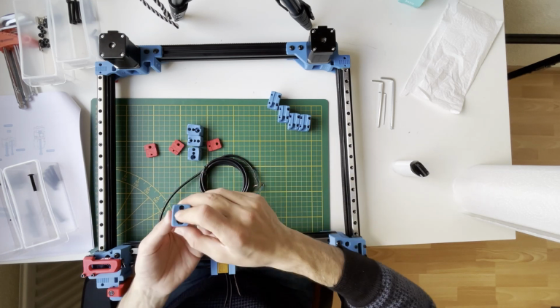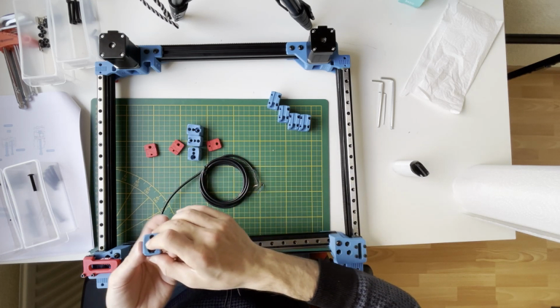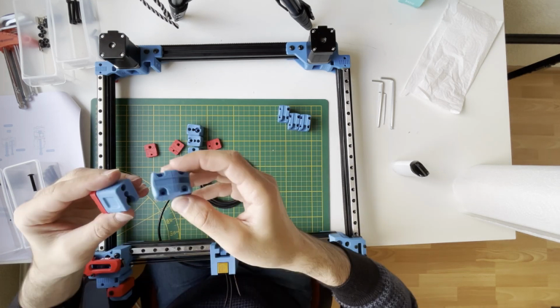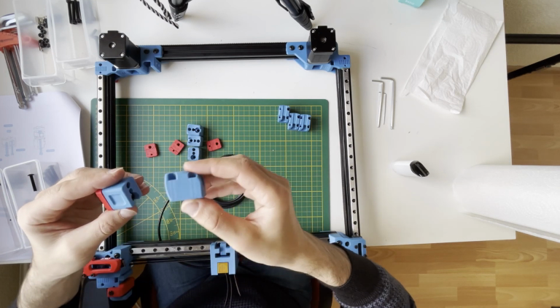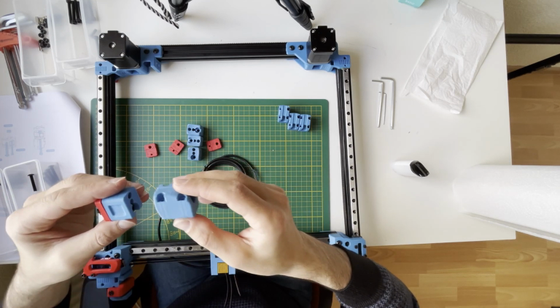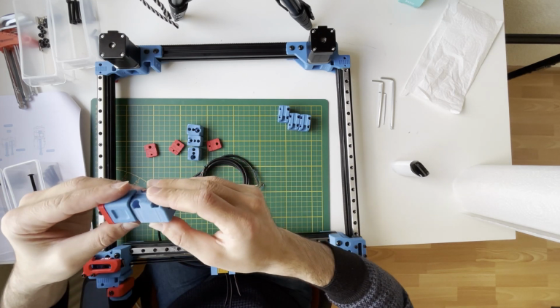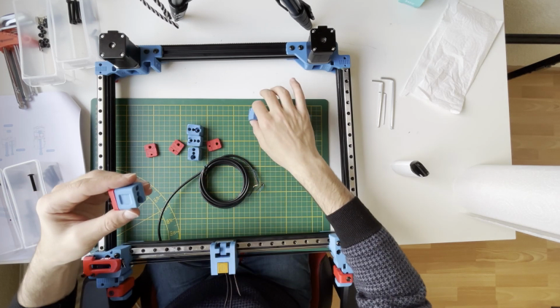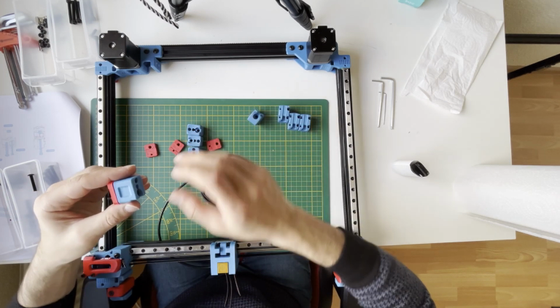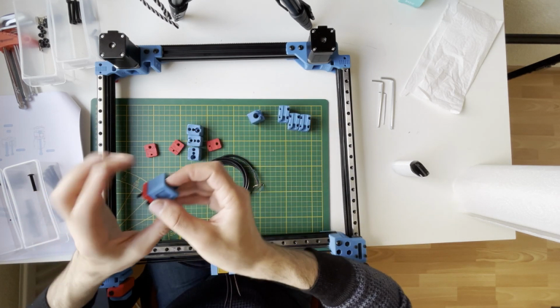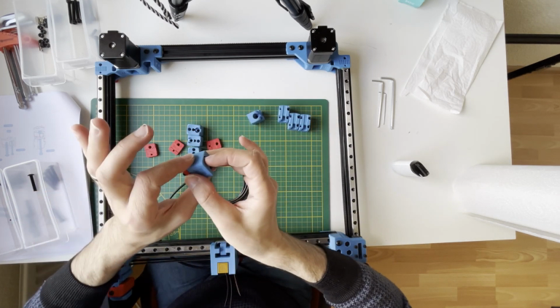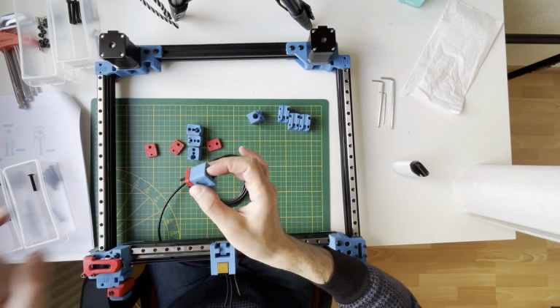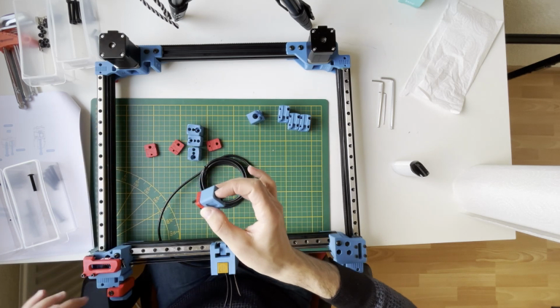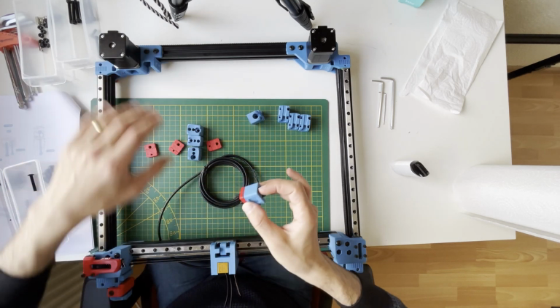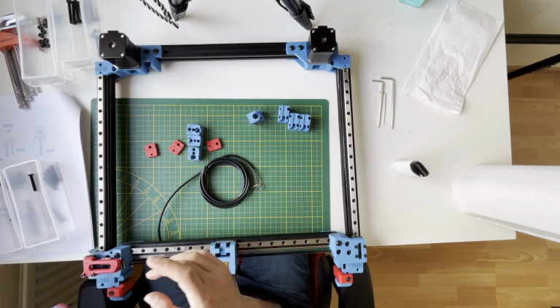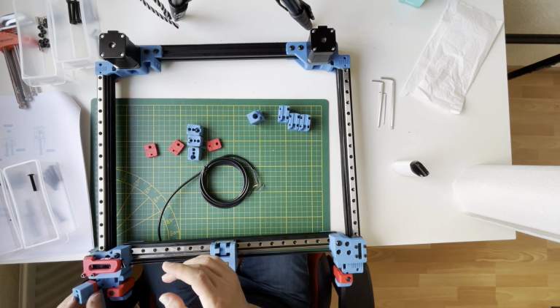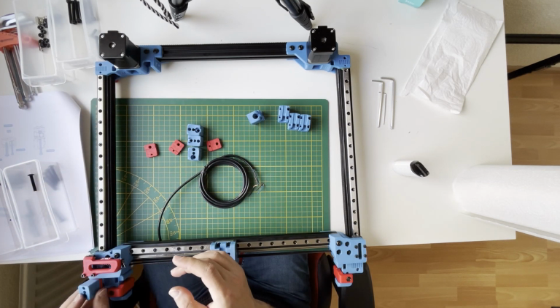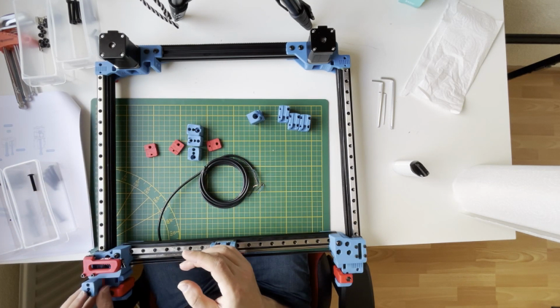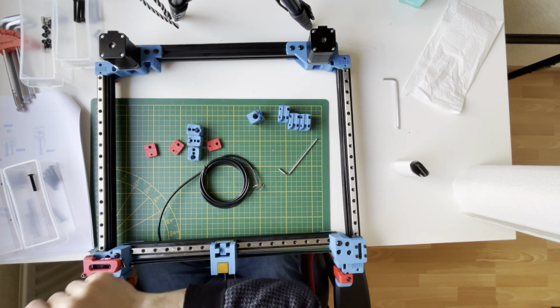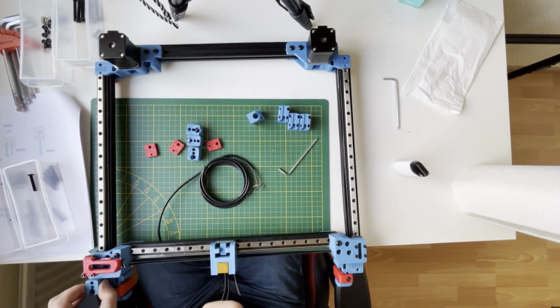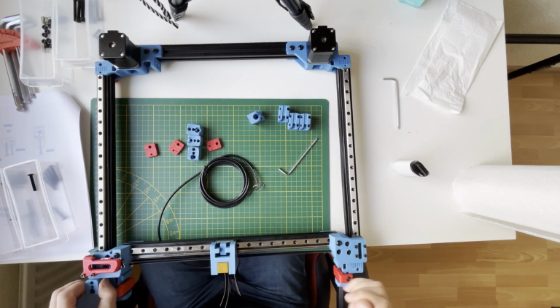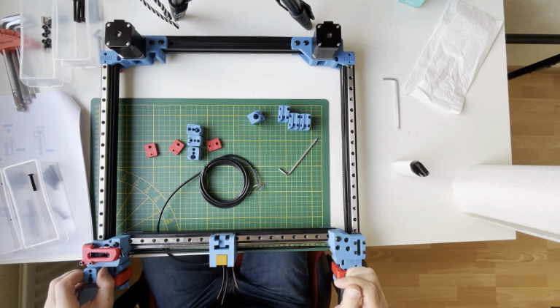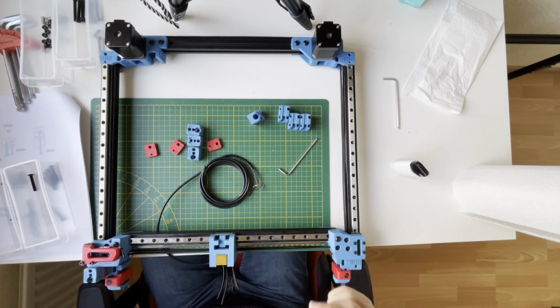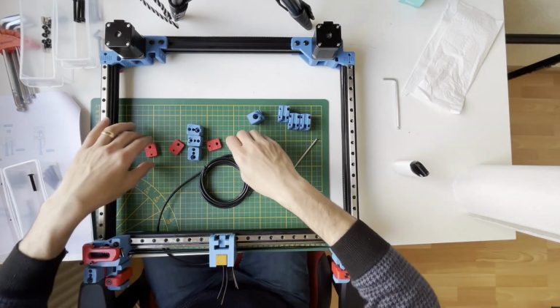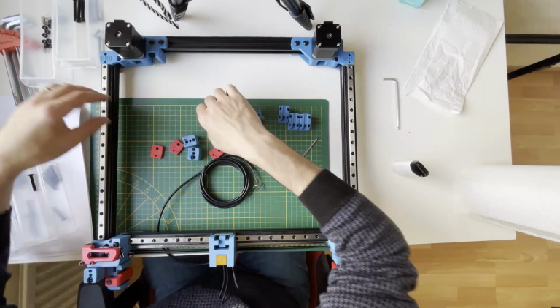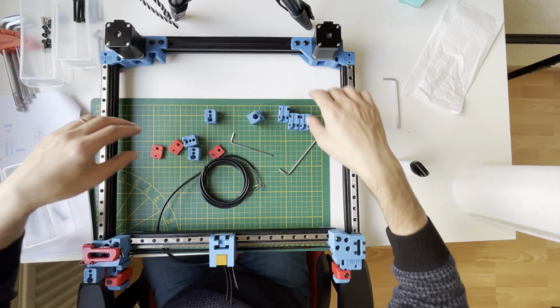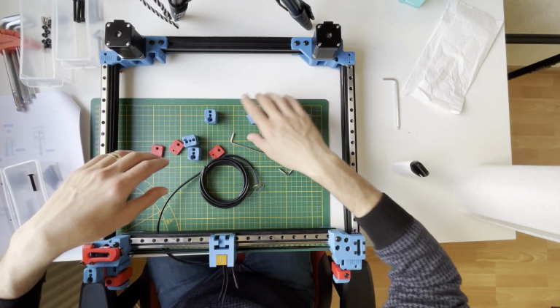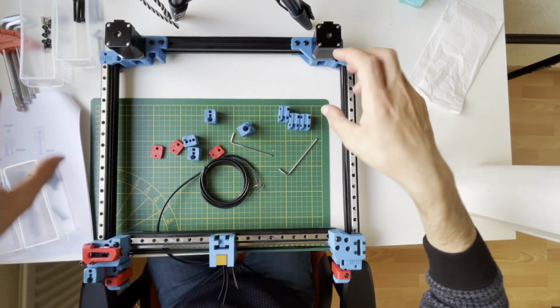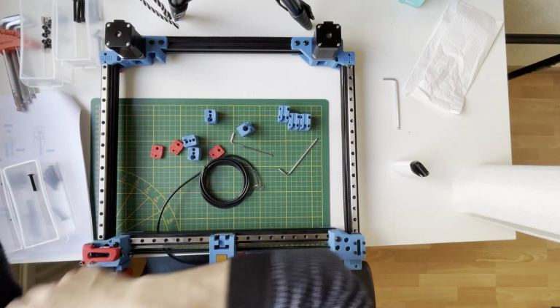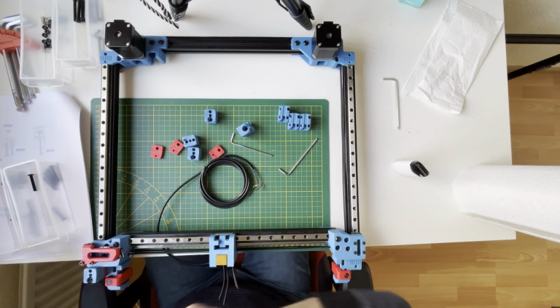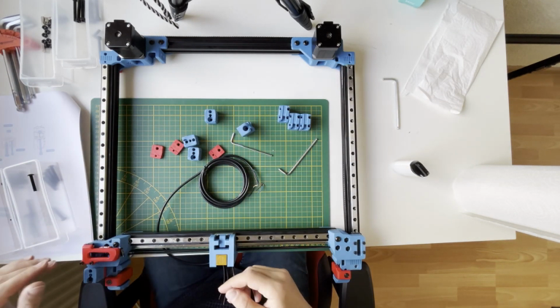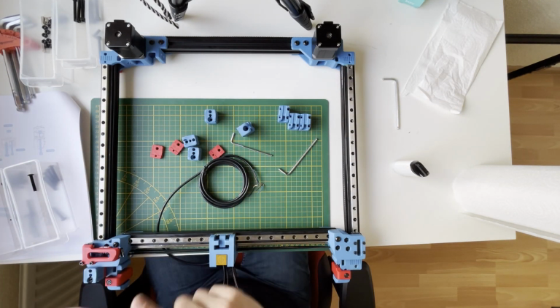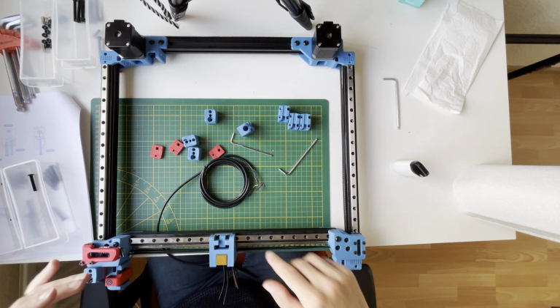Later on we will attach these two together, but for now I will just put this stack on the gantry. I'm leaving them snug, not tightening them. We will do this stacking and putting the pieces together a total of four times.